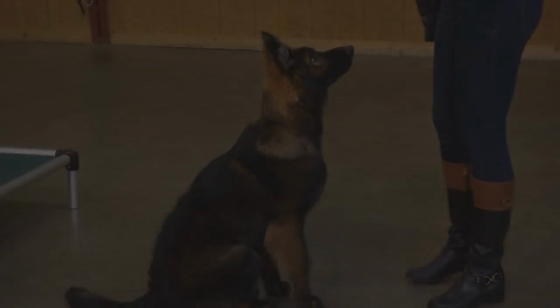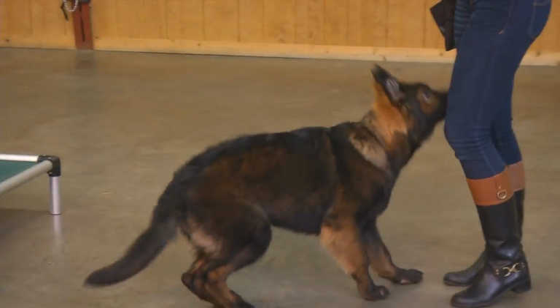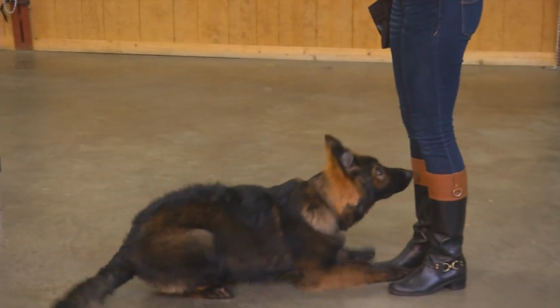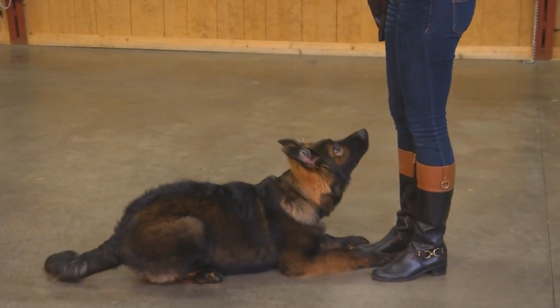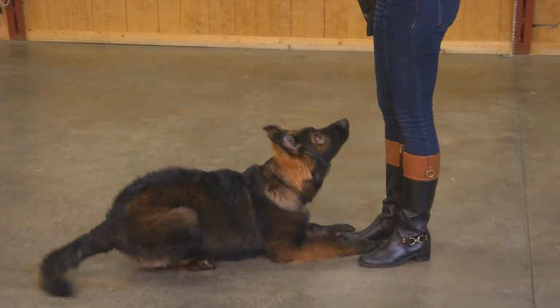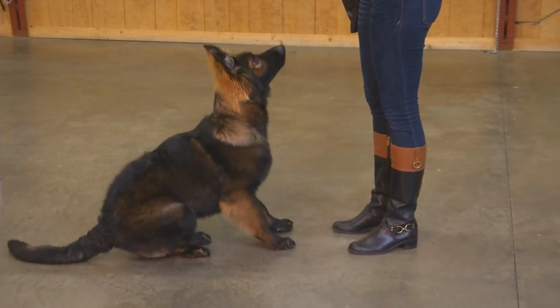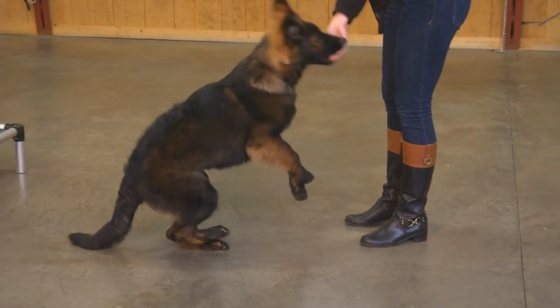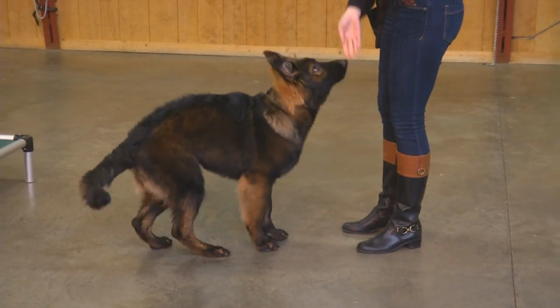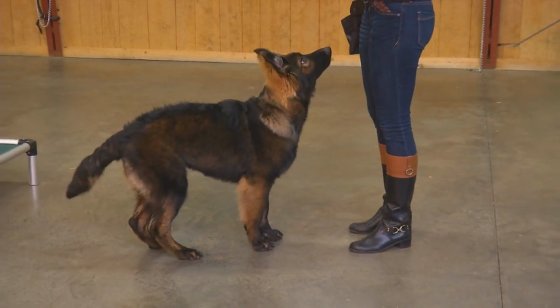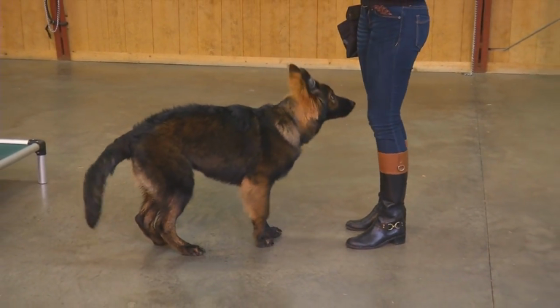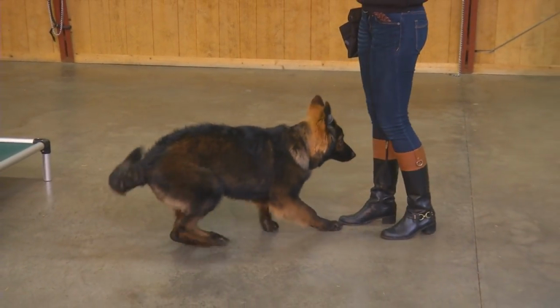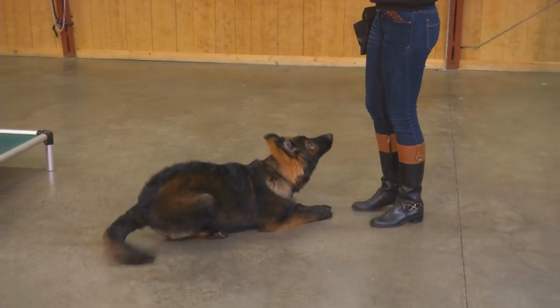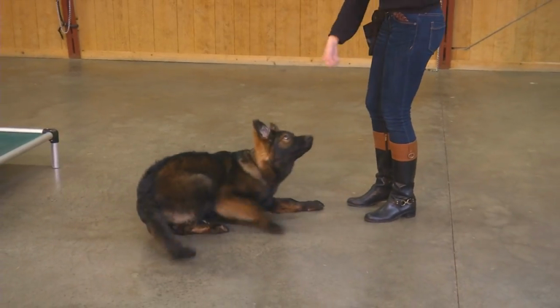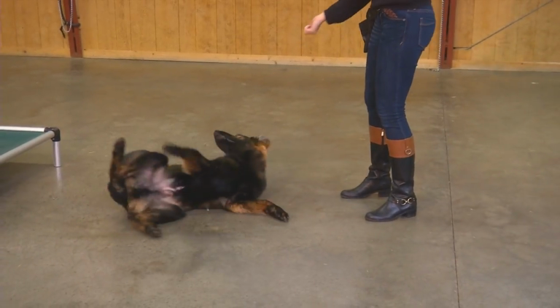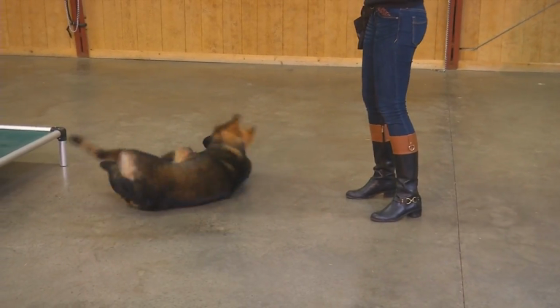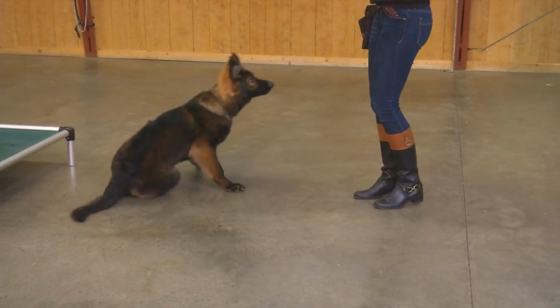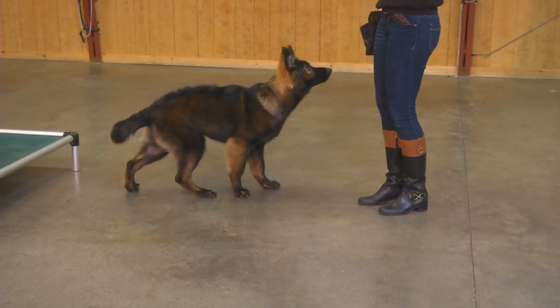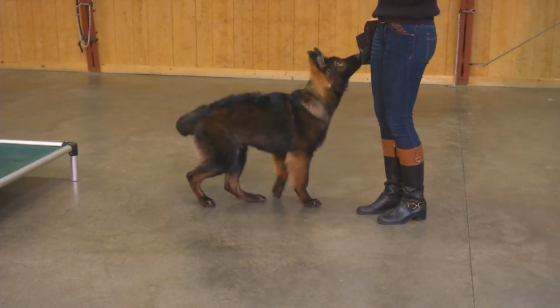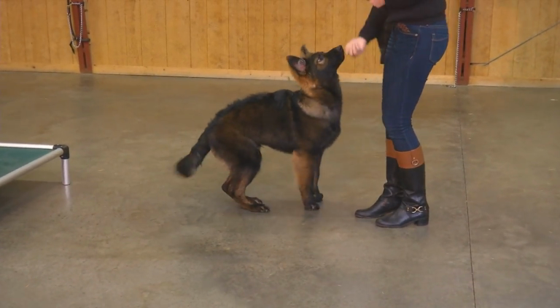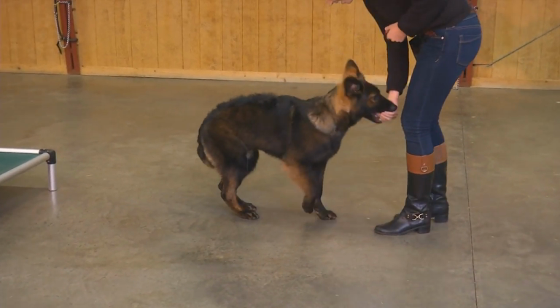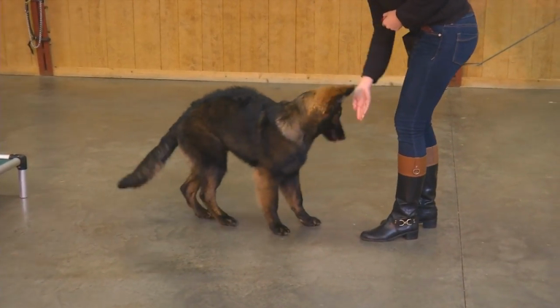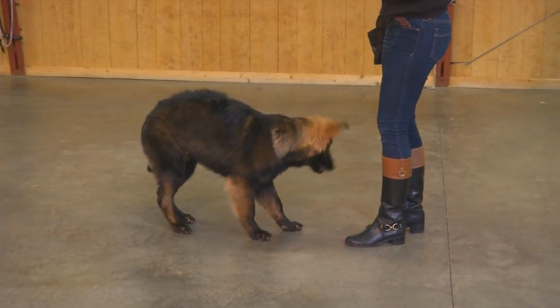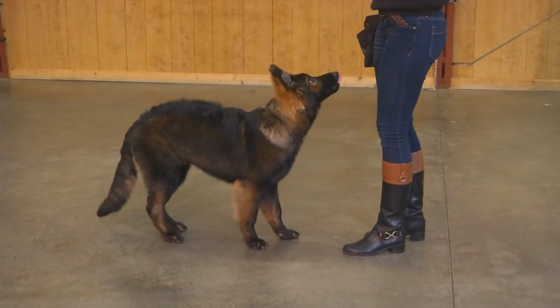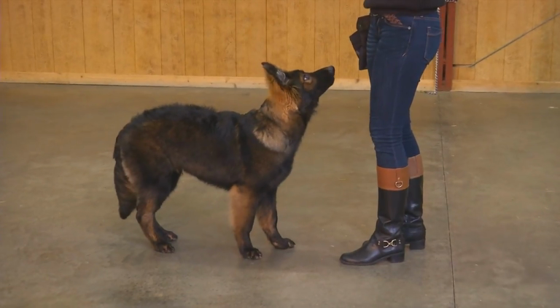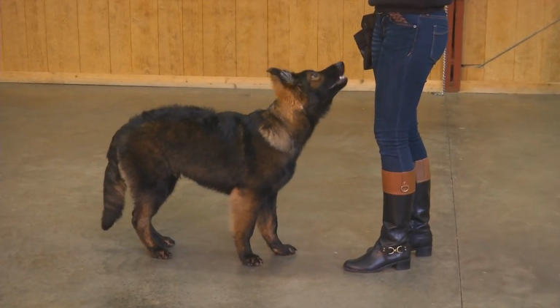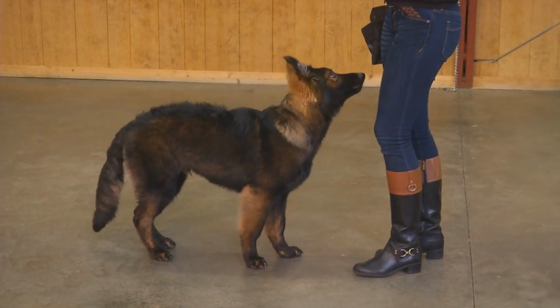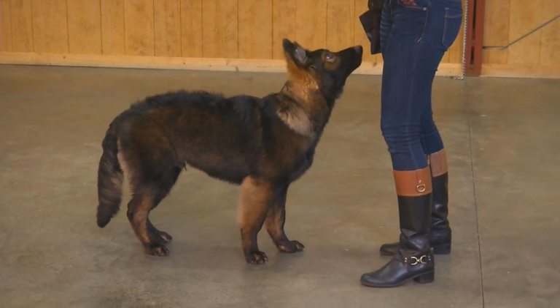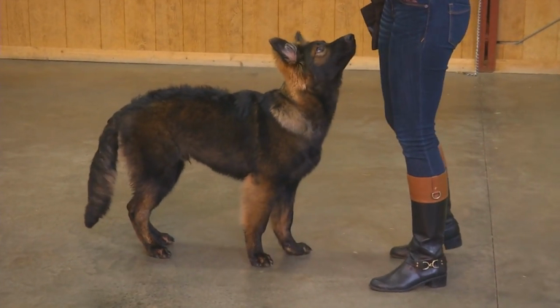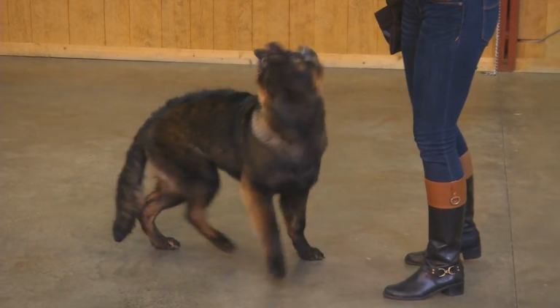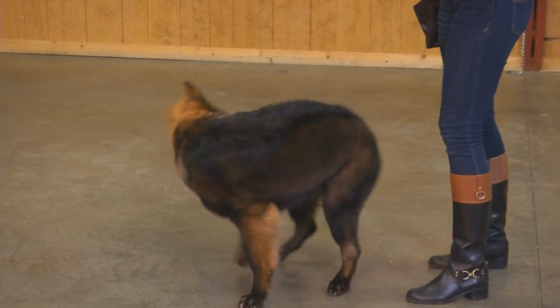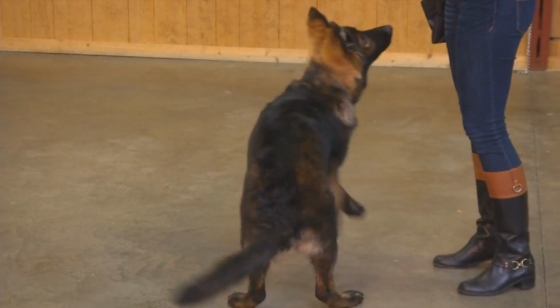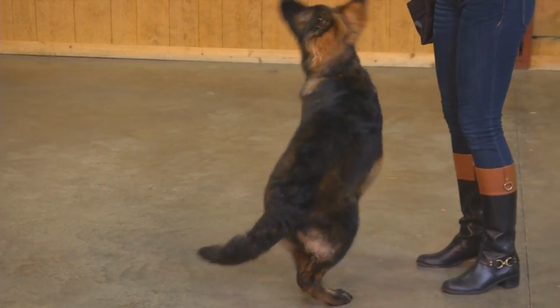Apollo is a dark, dark, dark coated Sable German Shepherd. He is a stunning specimen, there's no two ways about it. Heavy bone, just a gorgeous dog — he's only six and a half months old.